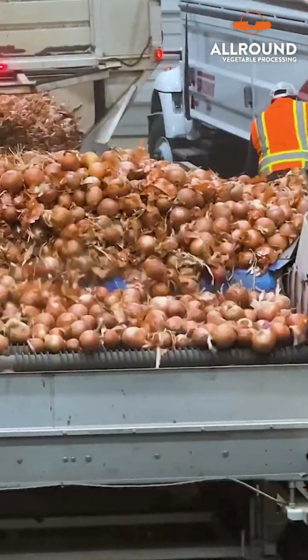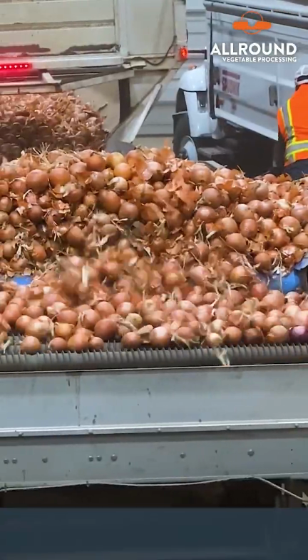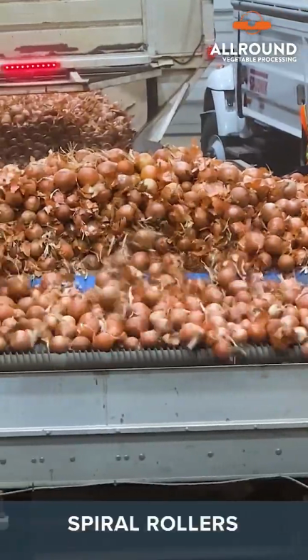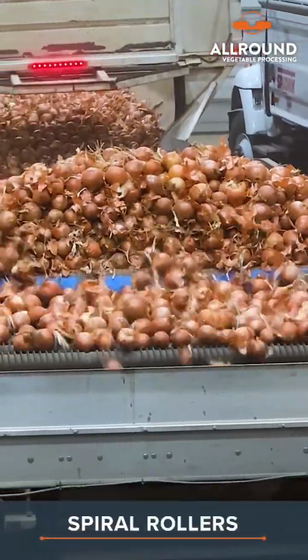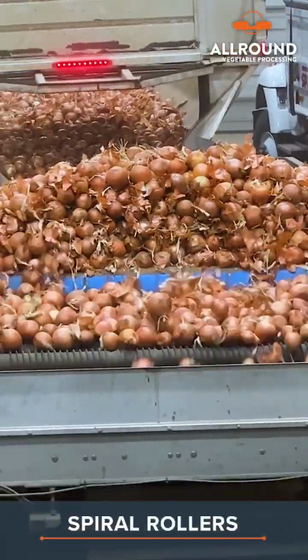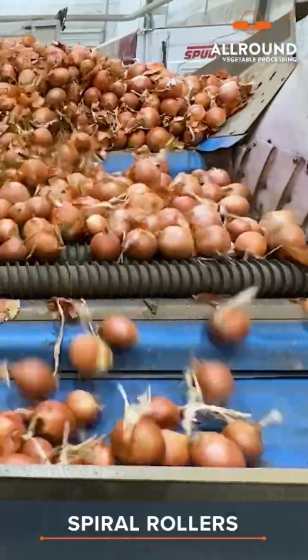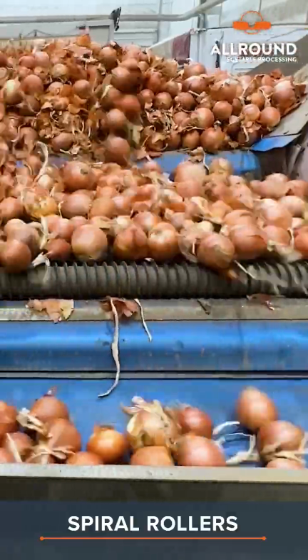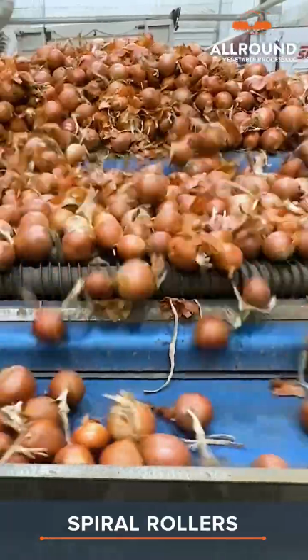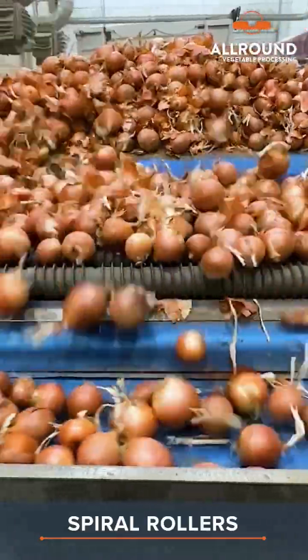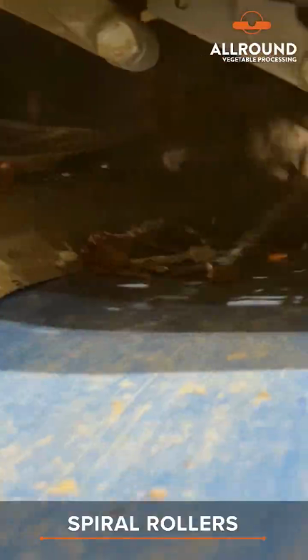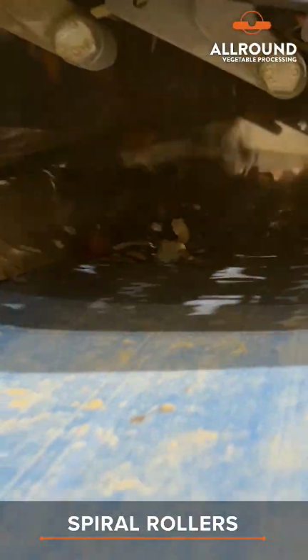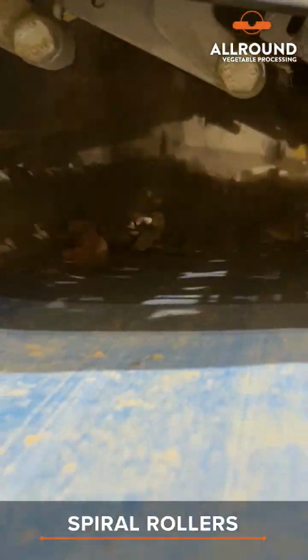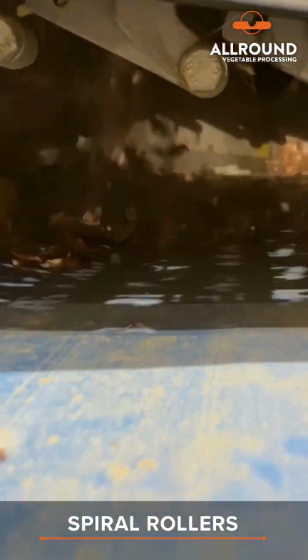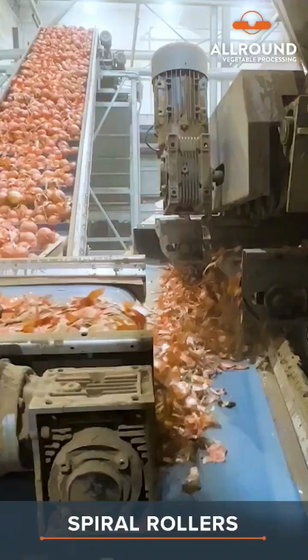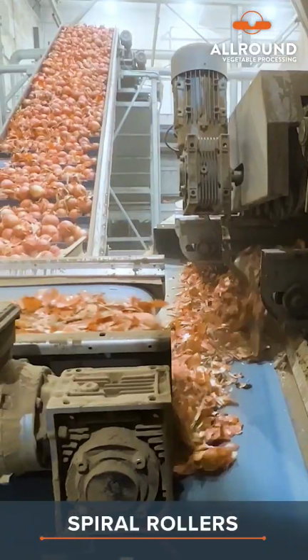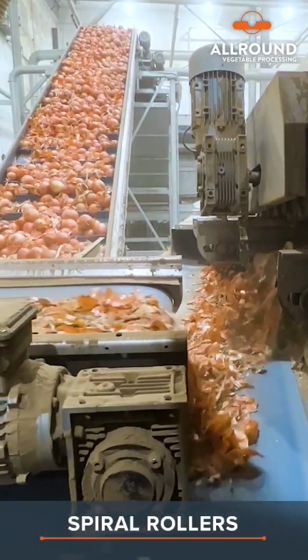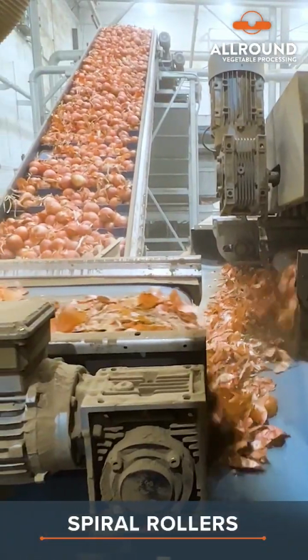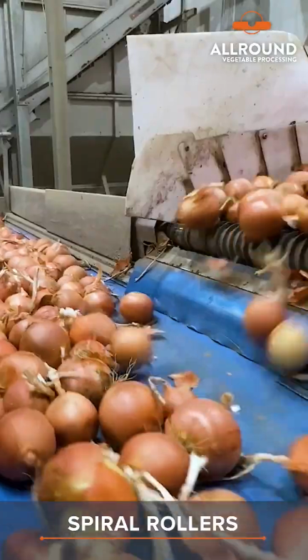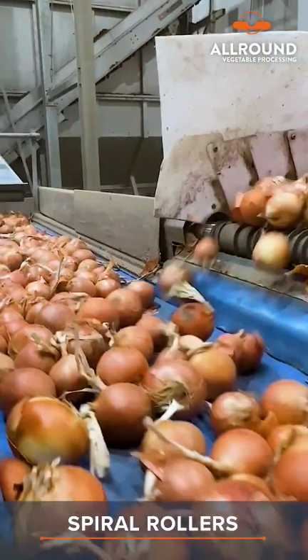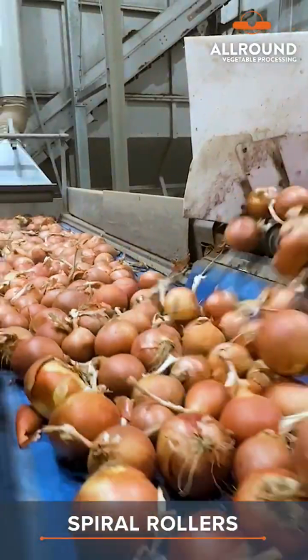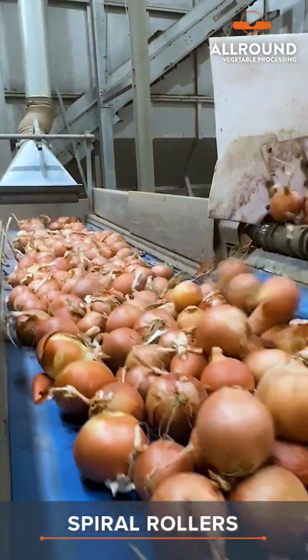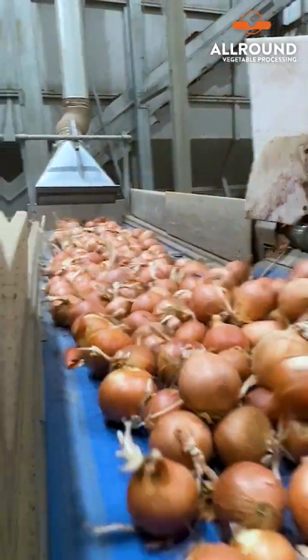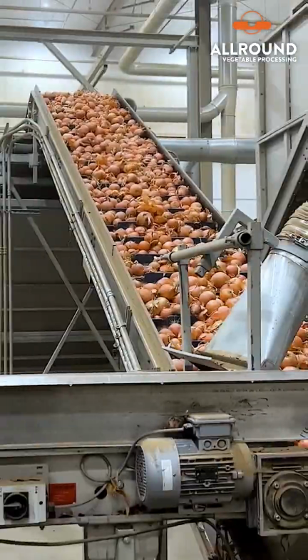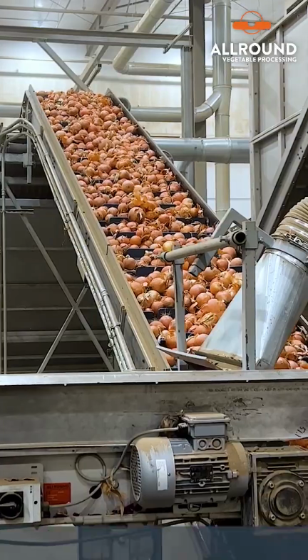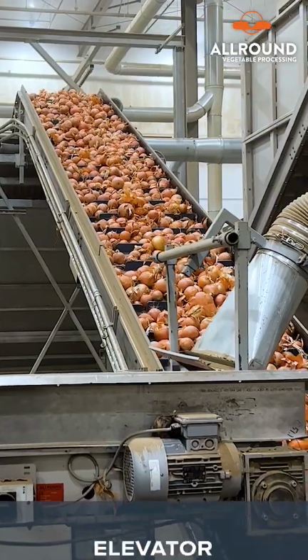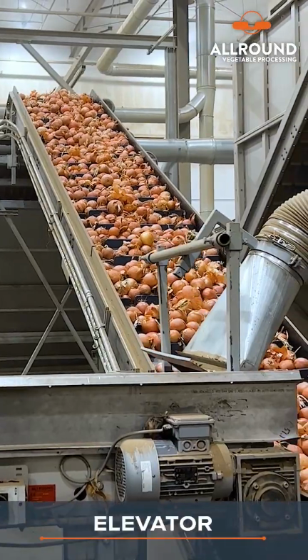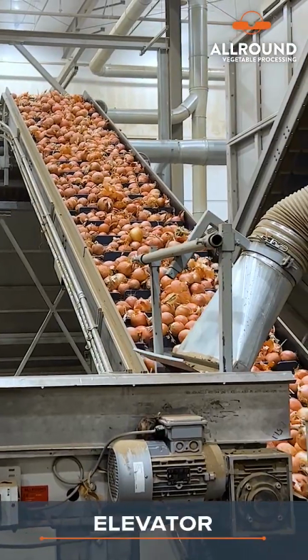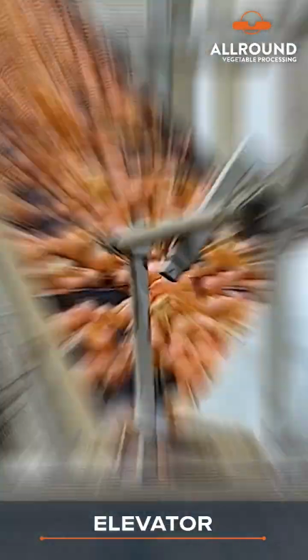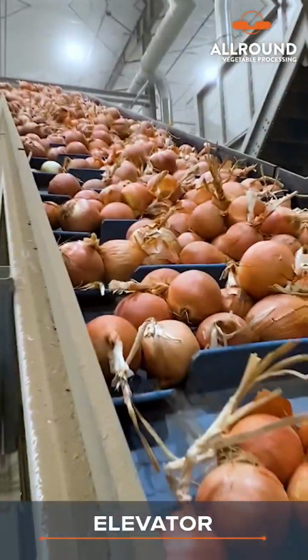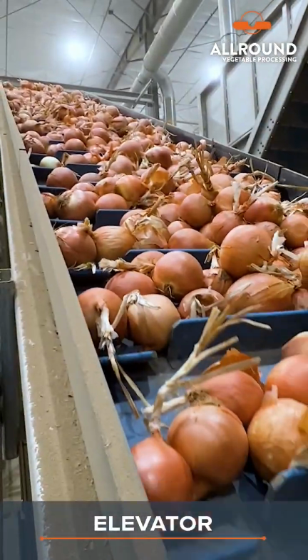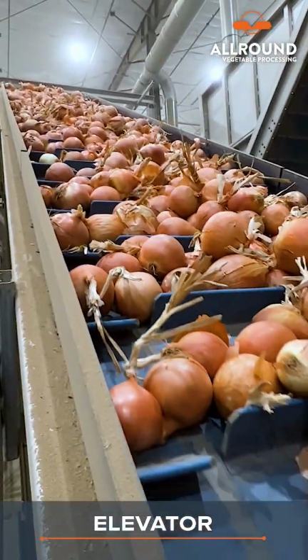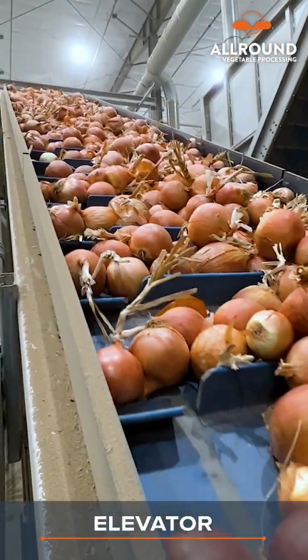Loose skin is swiftly removed by the spiral rollers. Onions ascend on the elevator belt to the string grater.